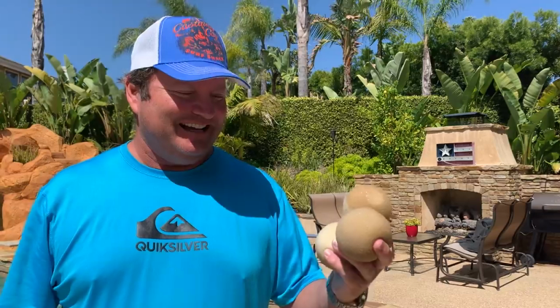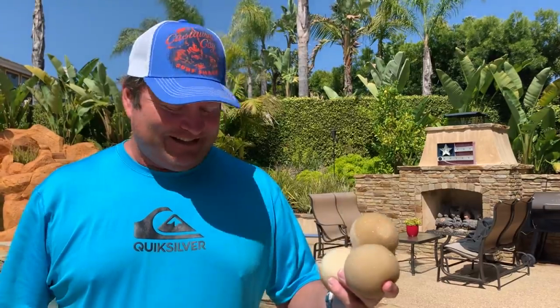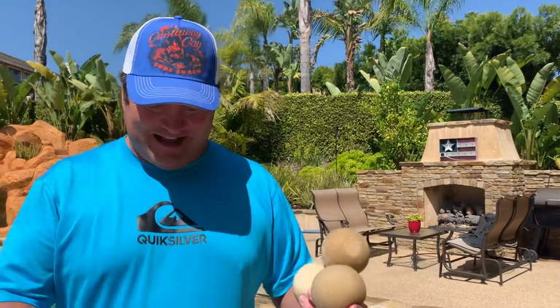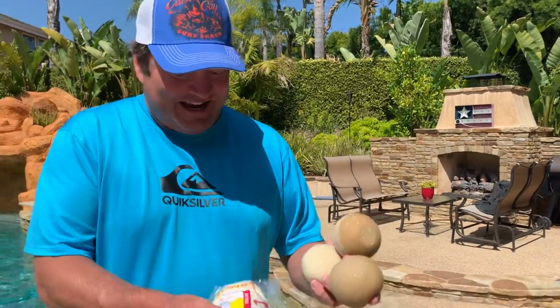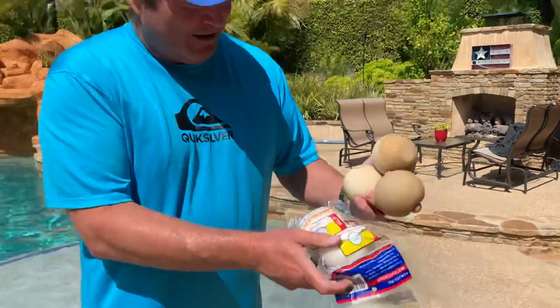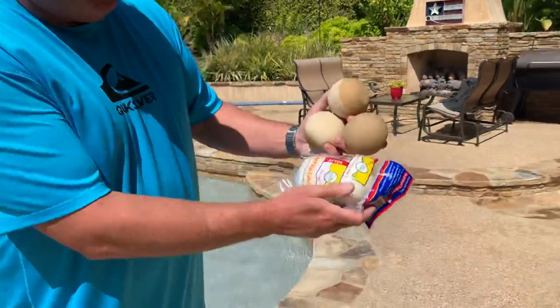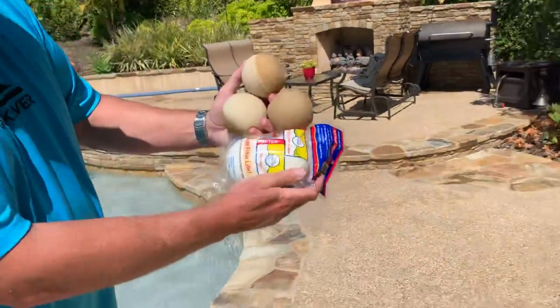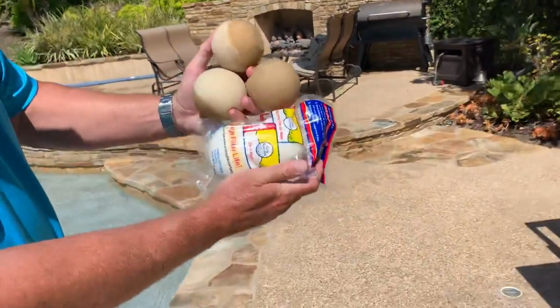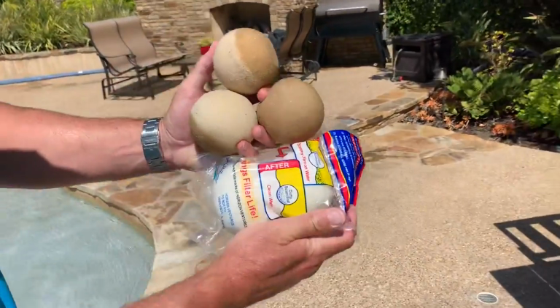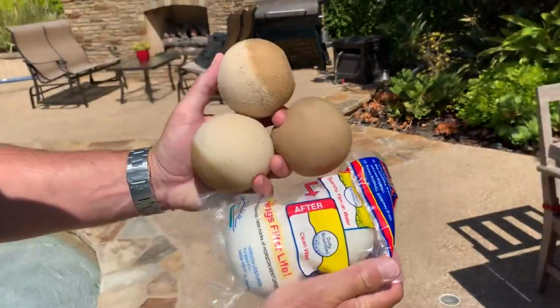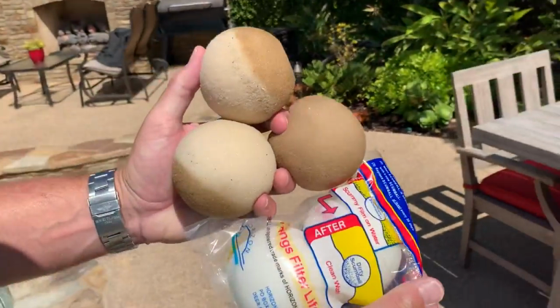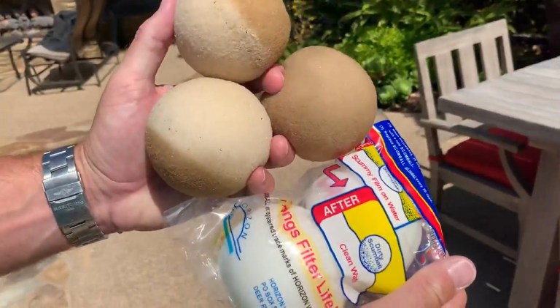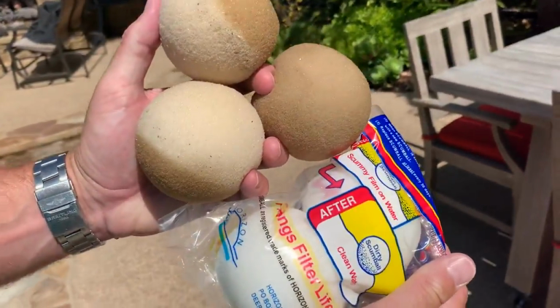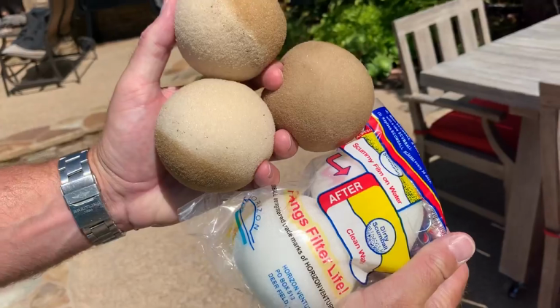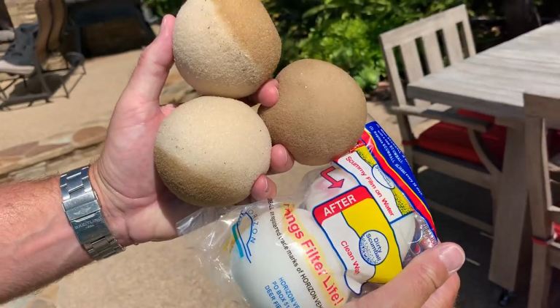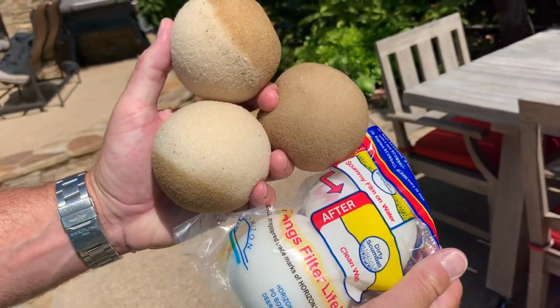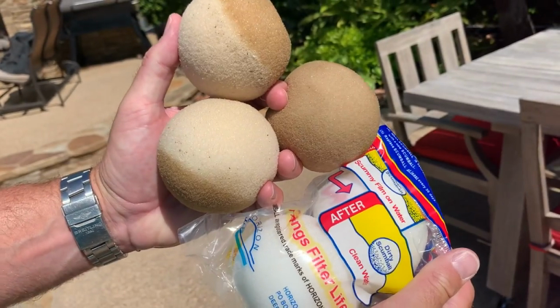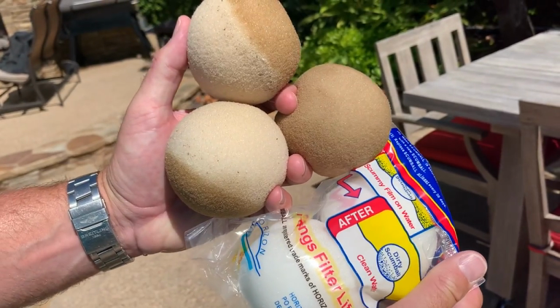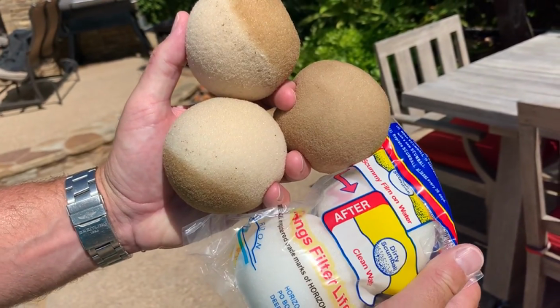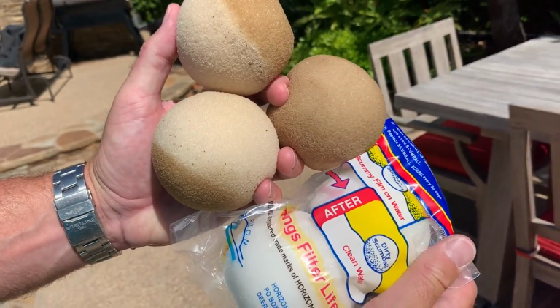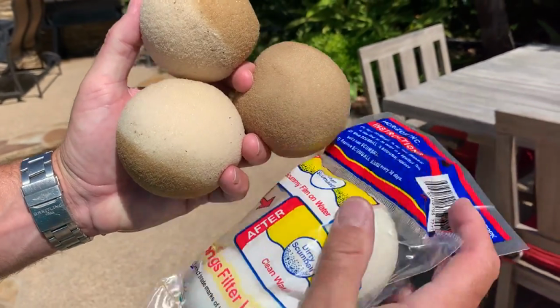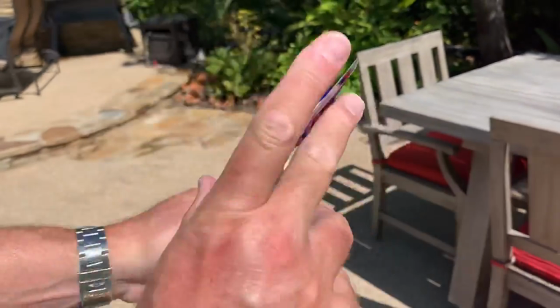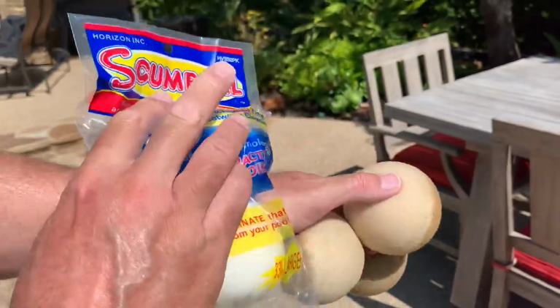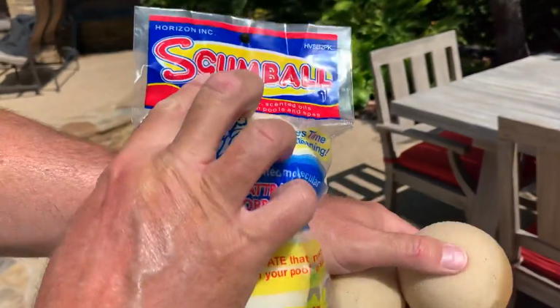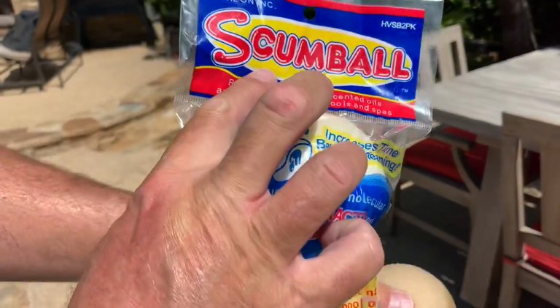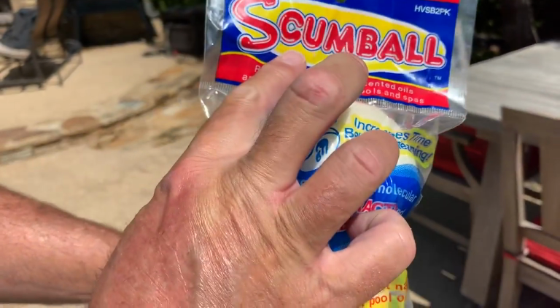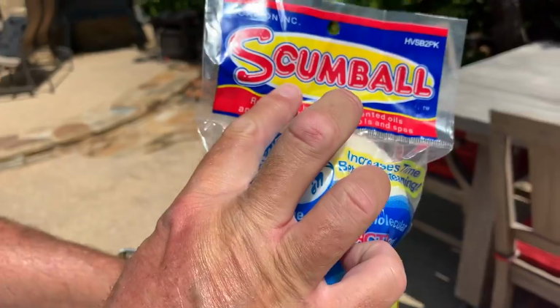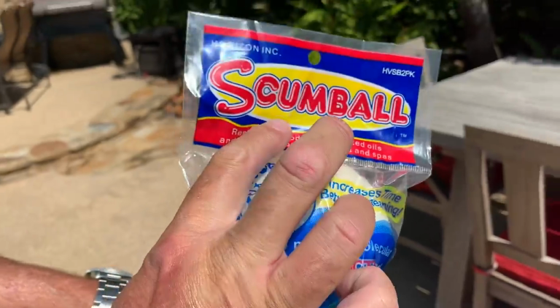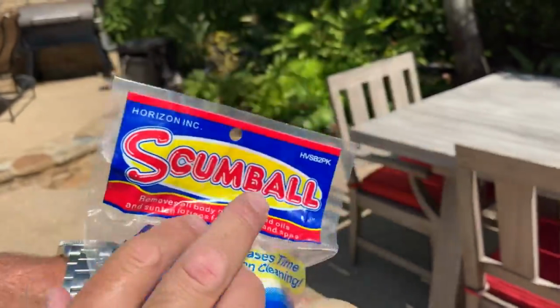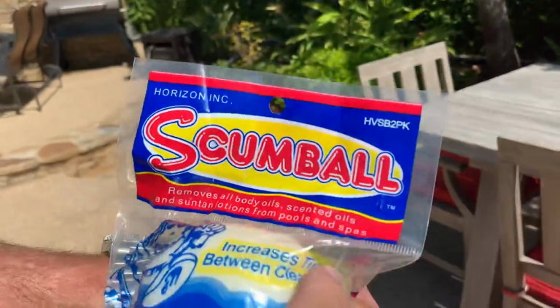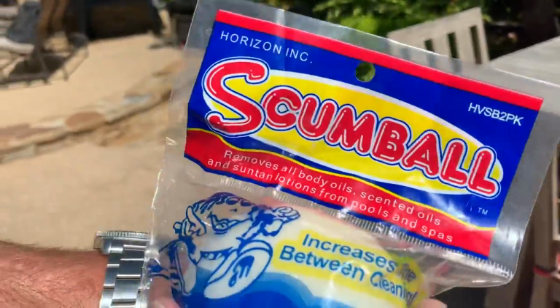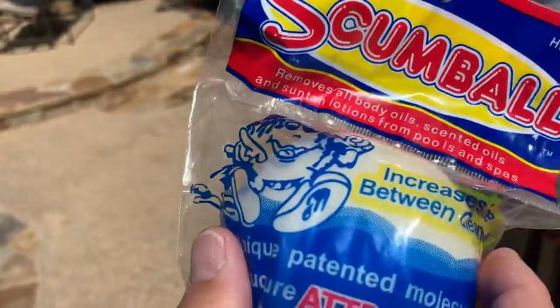You can kind of compare them side by side — before and now, that's only after a week in the pool. Highly recommend. These are the Scumball. I think we got these off of Amazon.